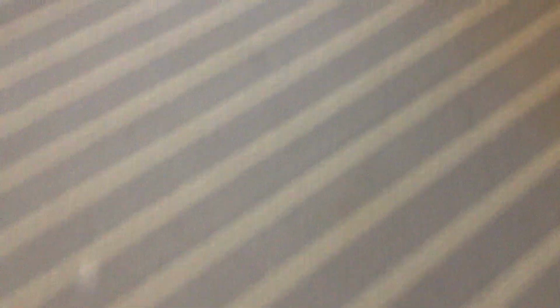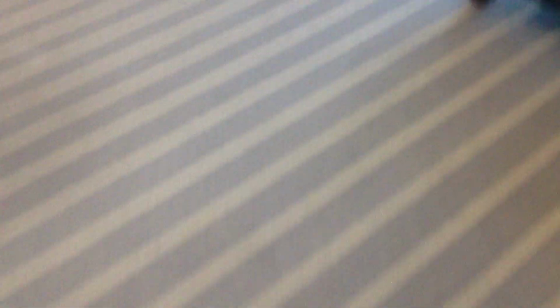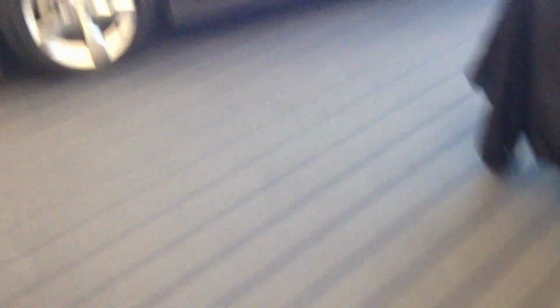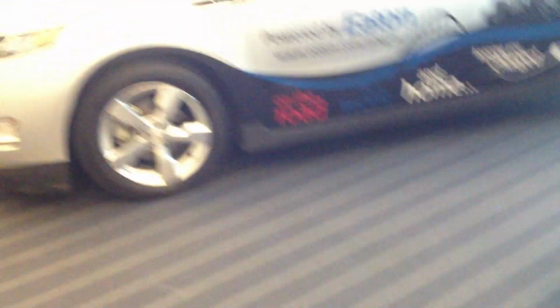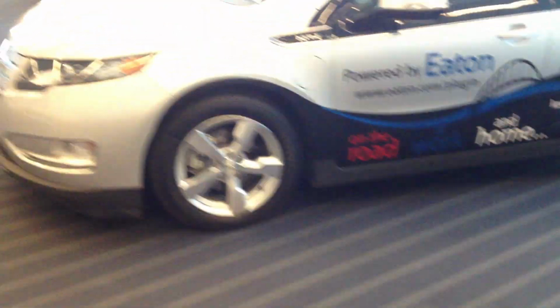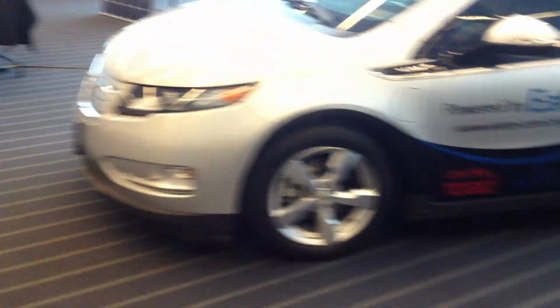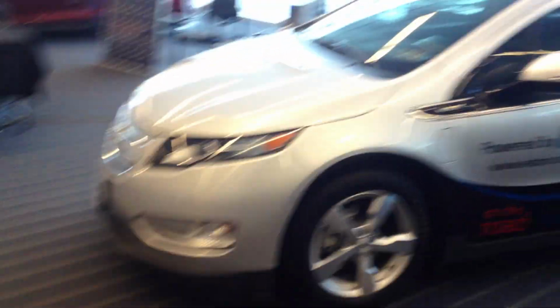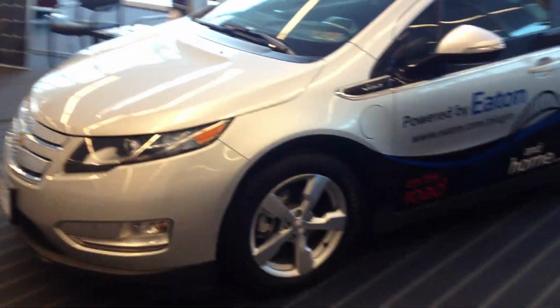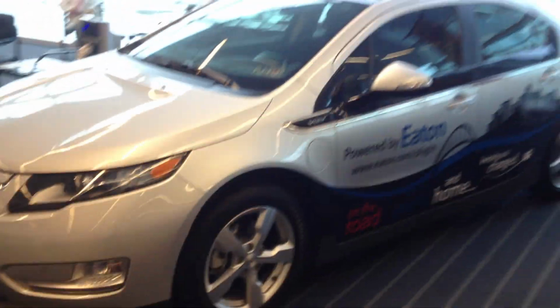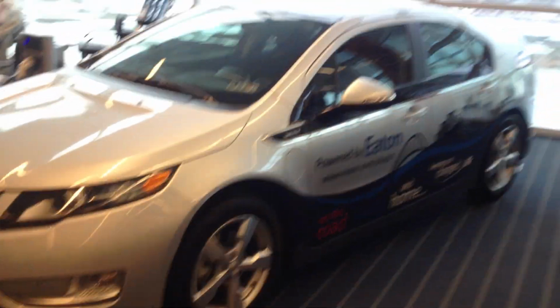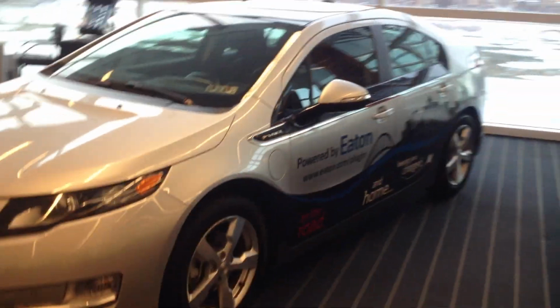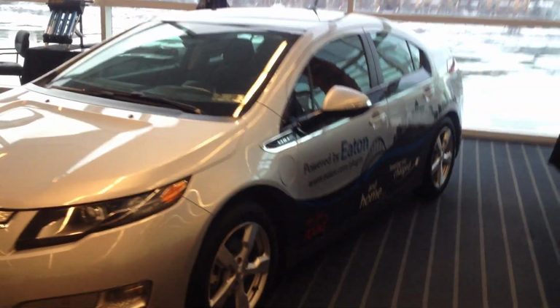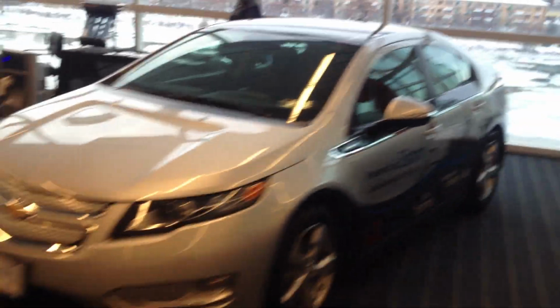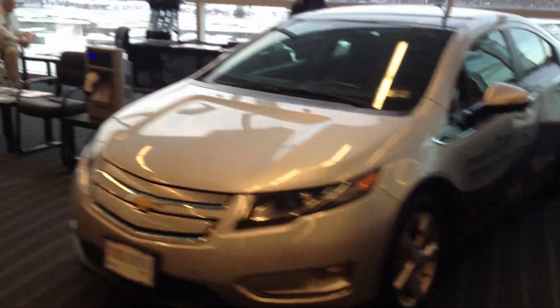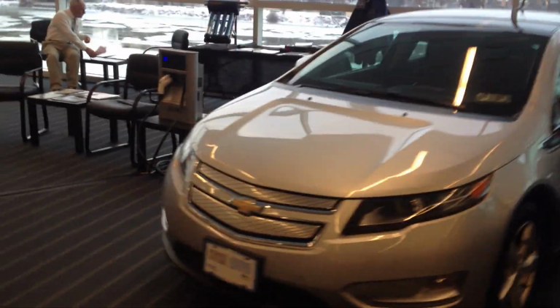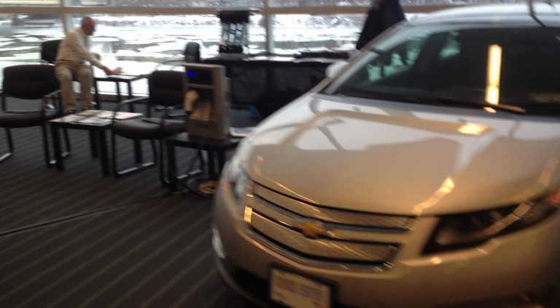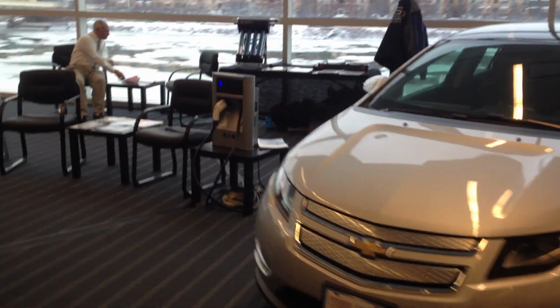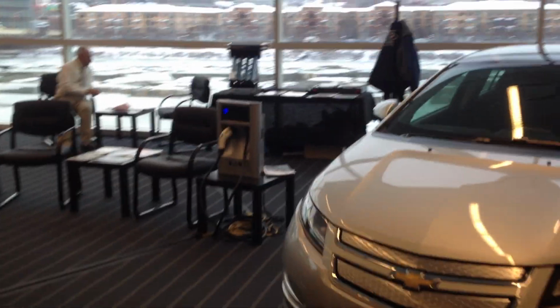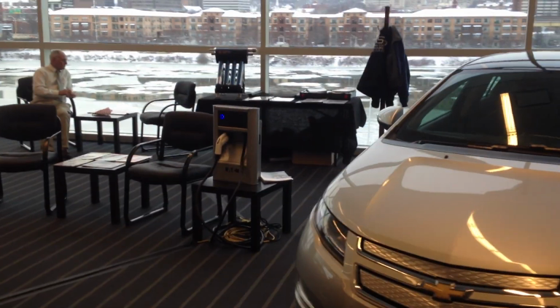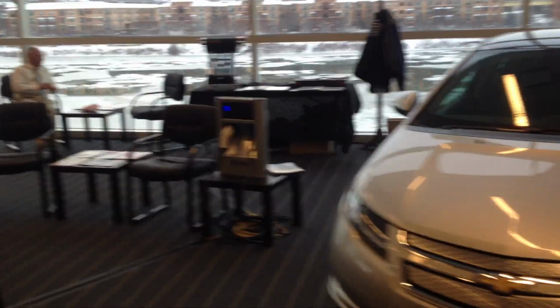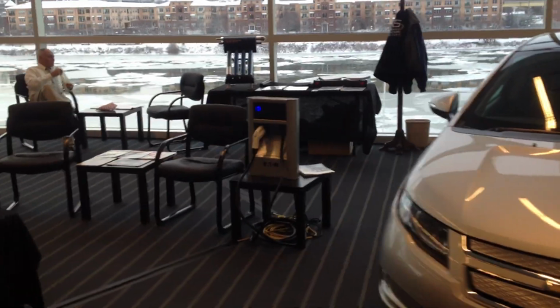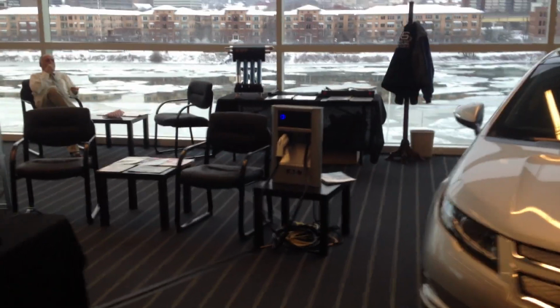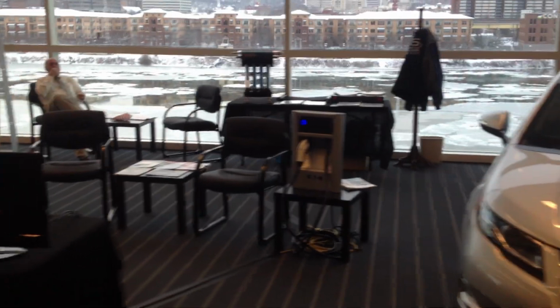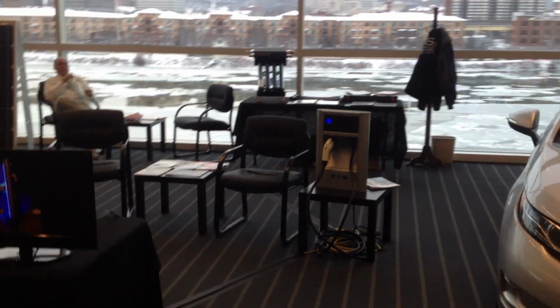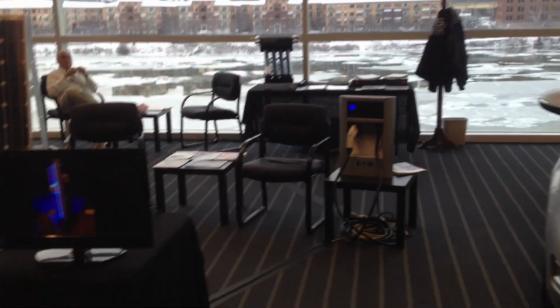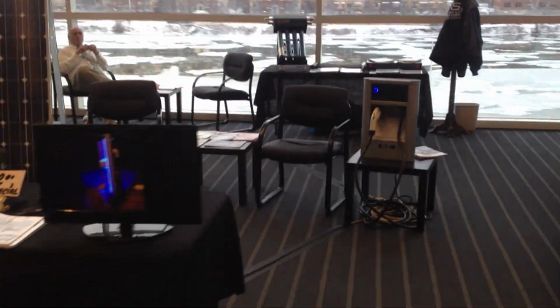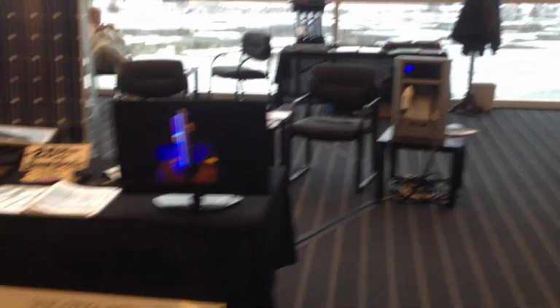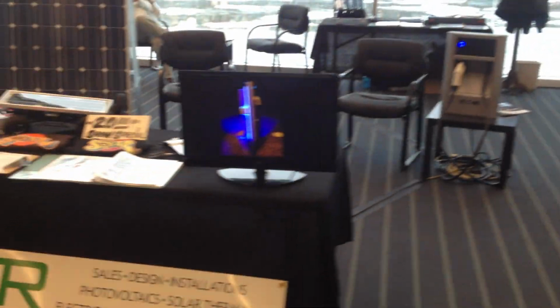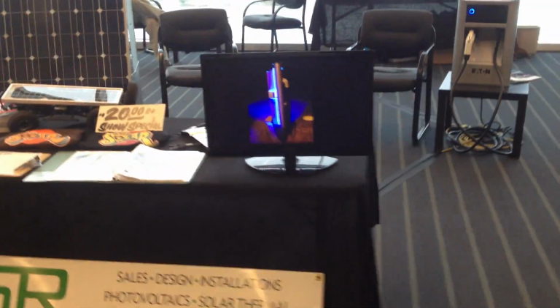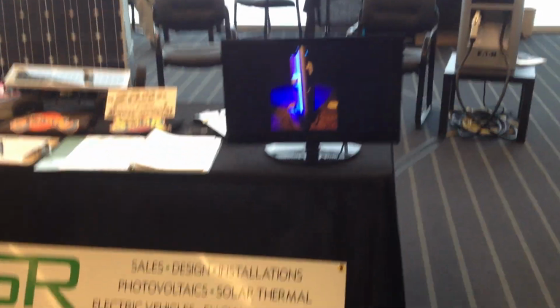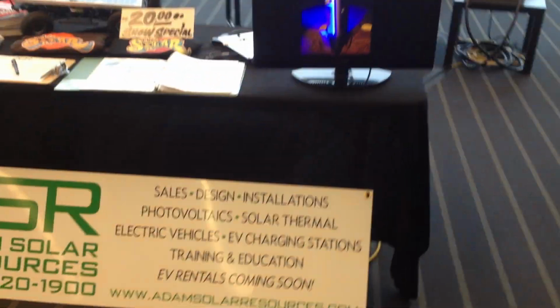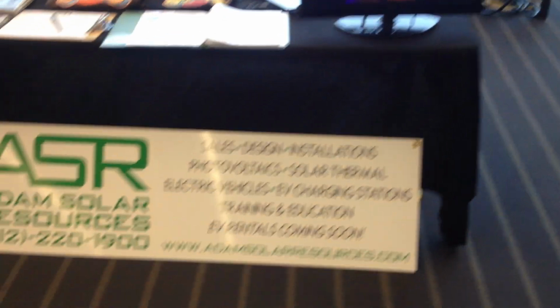It's the 2013 World of Wheels Show in downtown Pittsburgh. There's a Chevy Volt here from Eaton Corporation, a Level 2 Charger, with a little display up here.